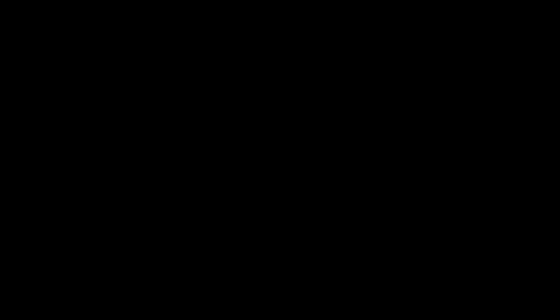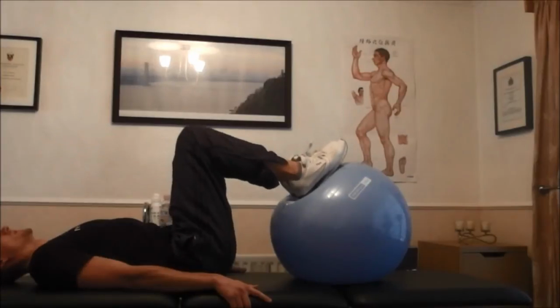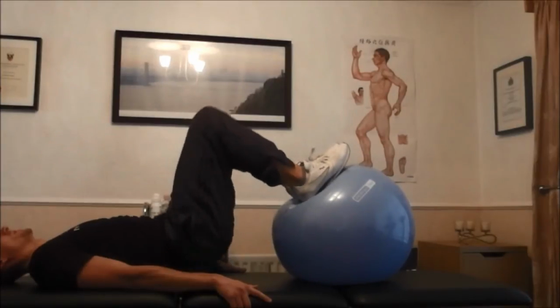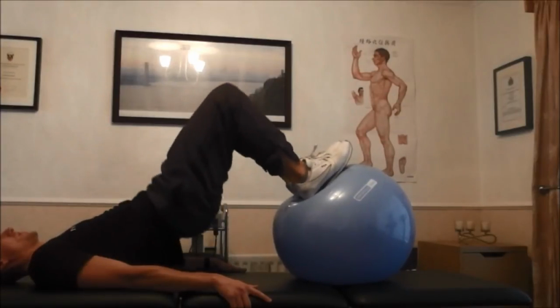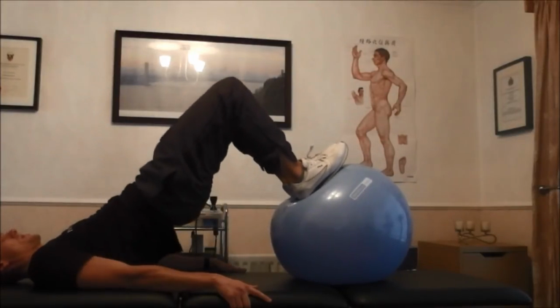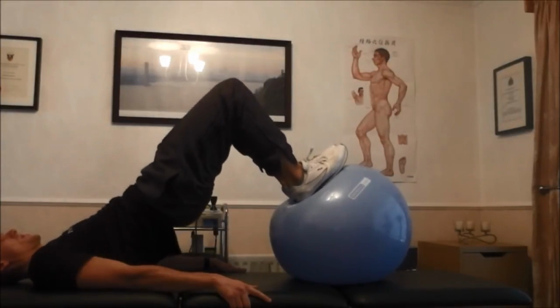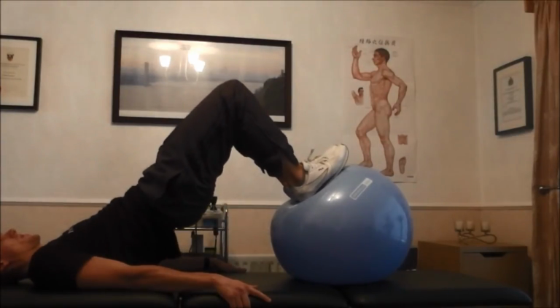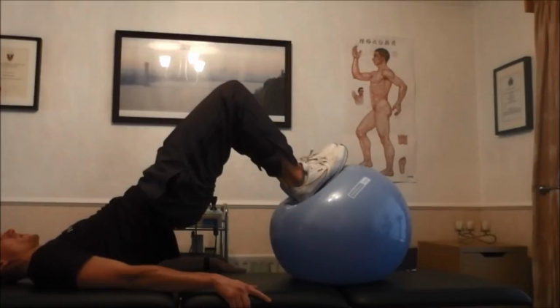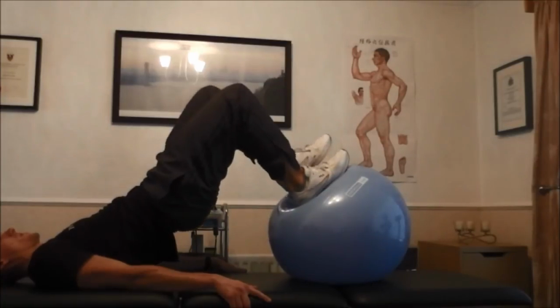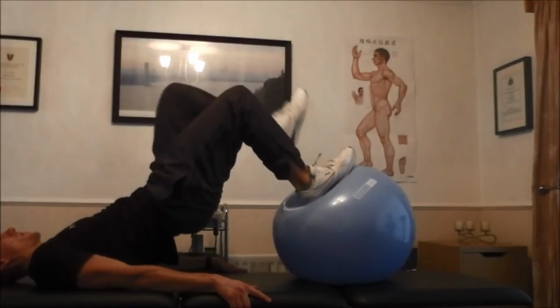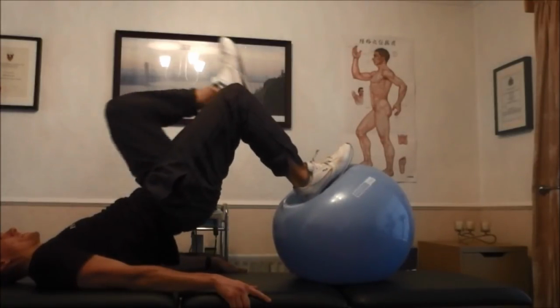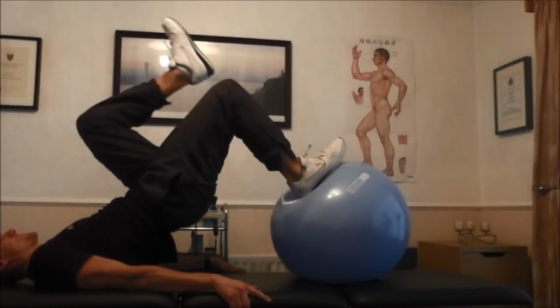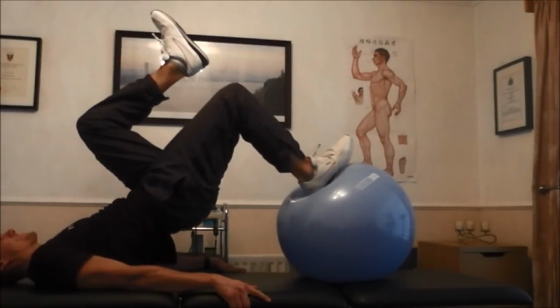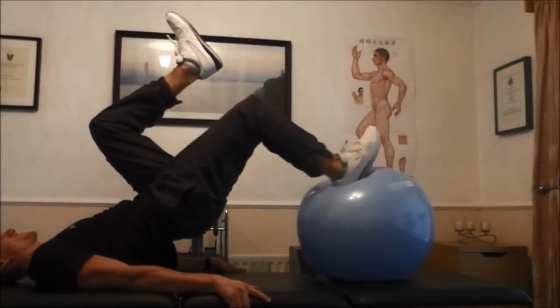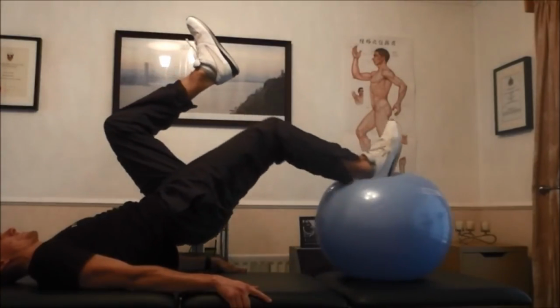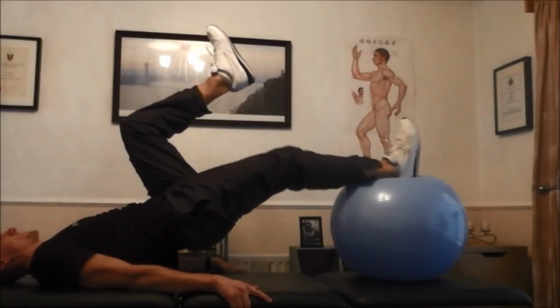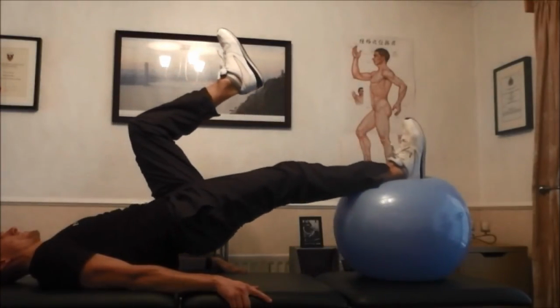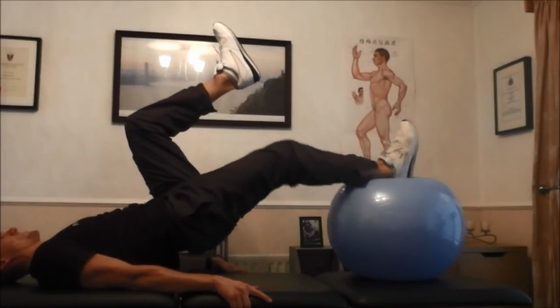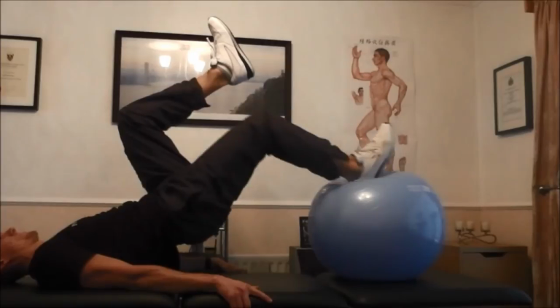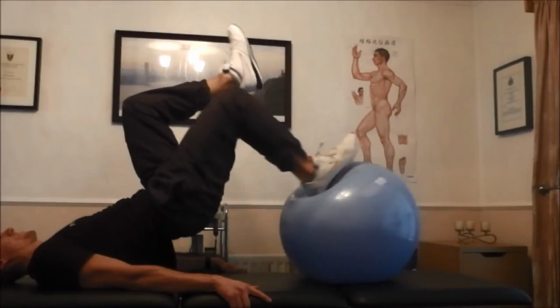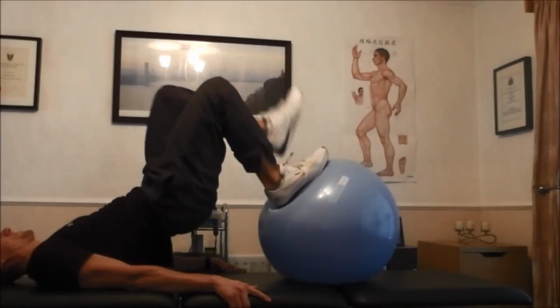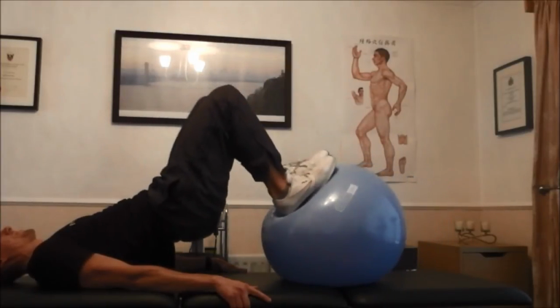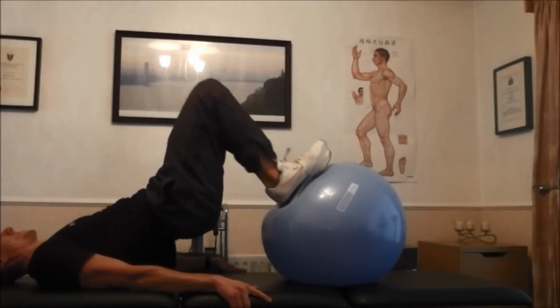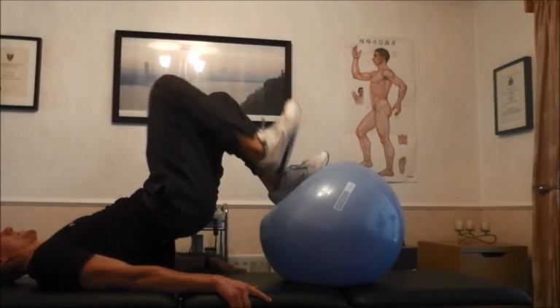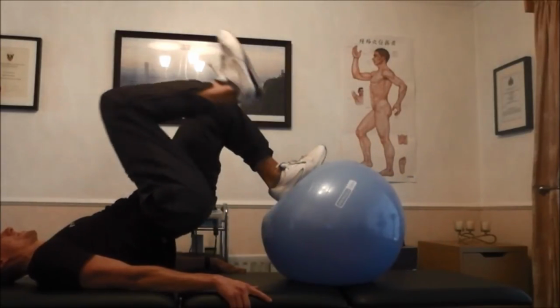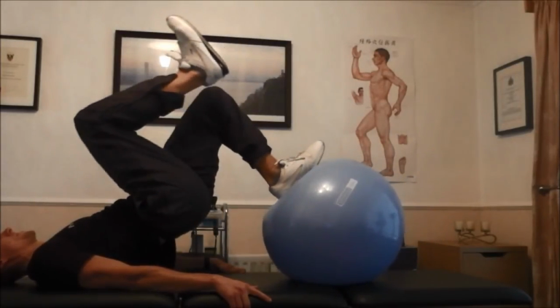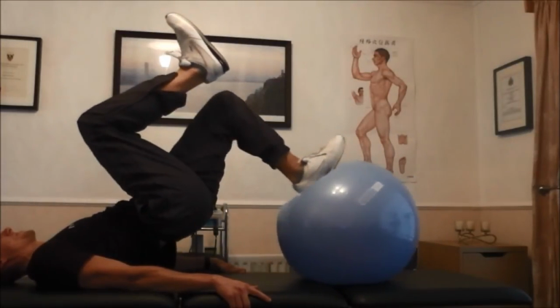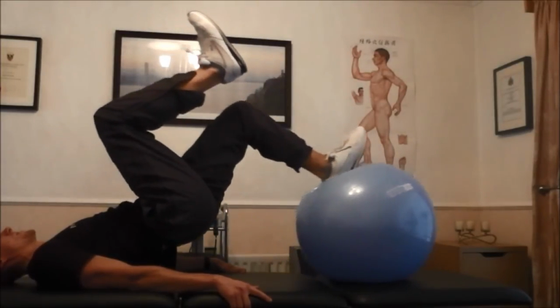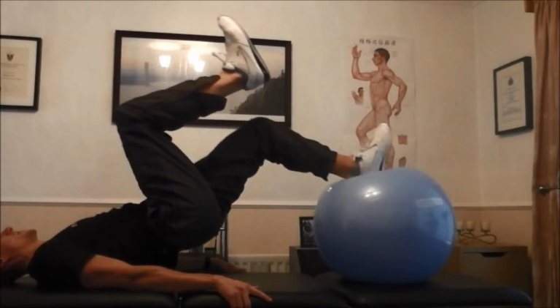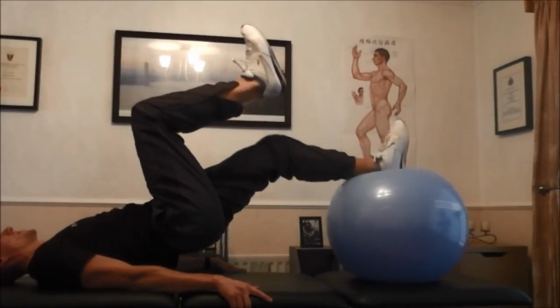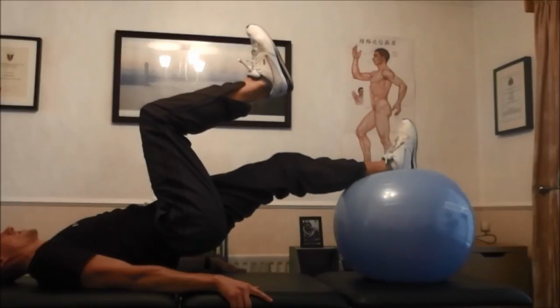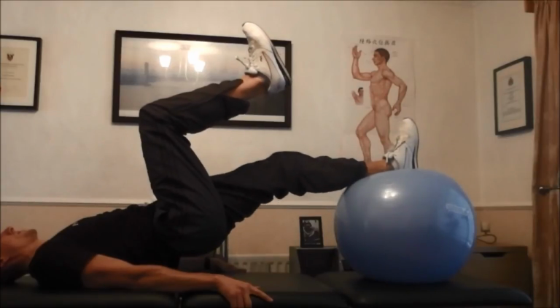Lie on your back and put your feet flat onto a Swiss ball with your knees bent to 90 degrees. Place your arms down onto the floor to give extra stability. Lift your bottom off the ground till your body is straight.